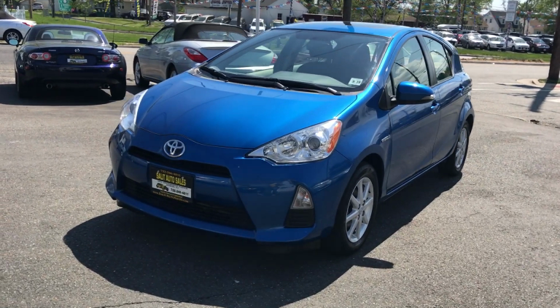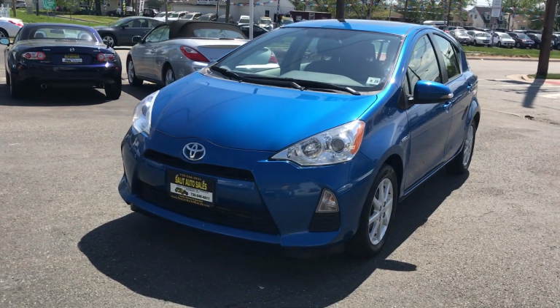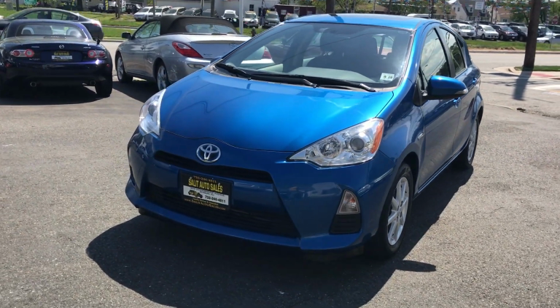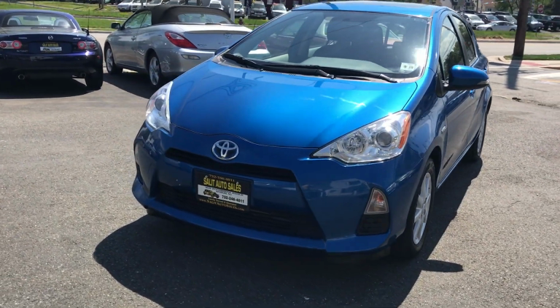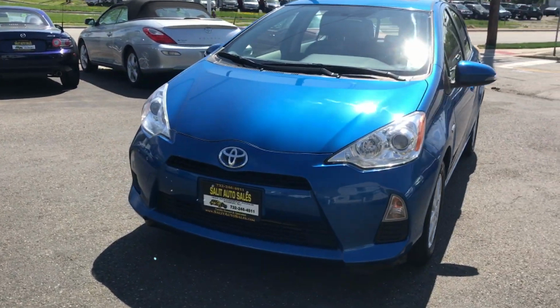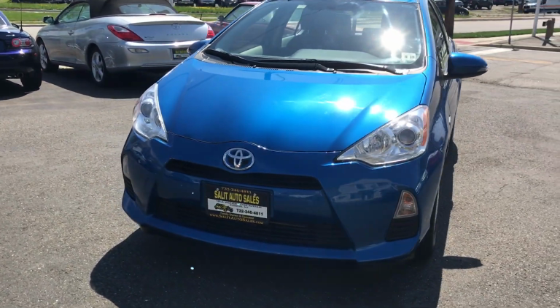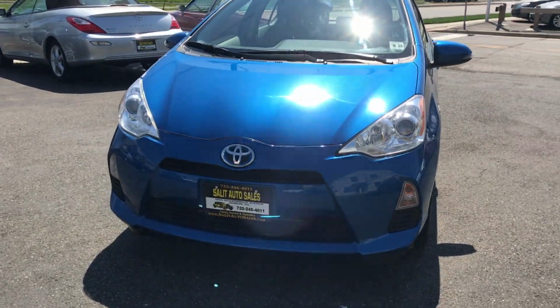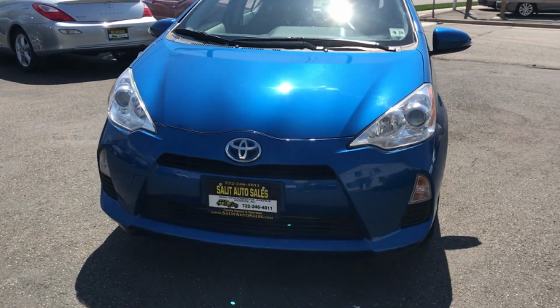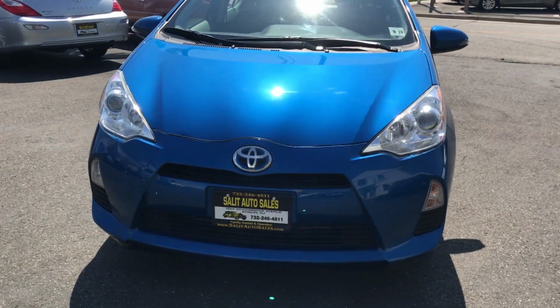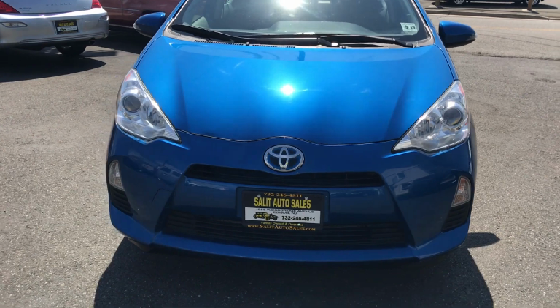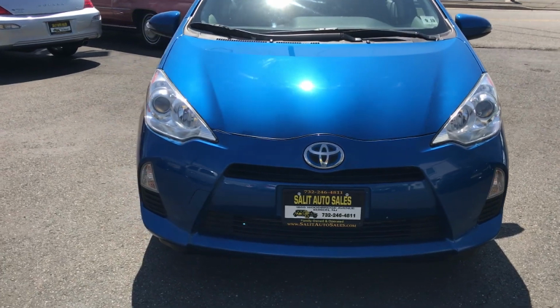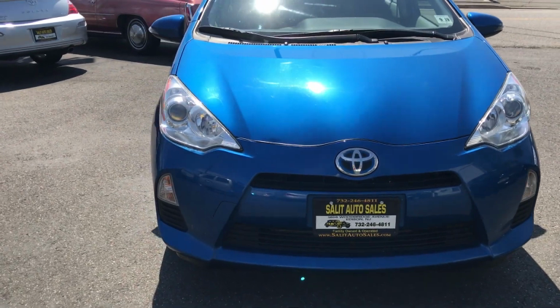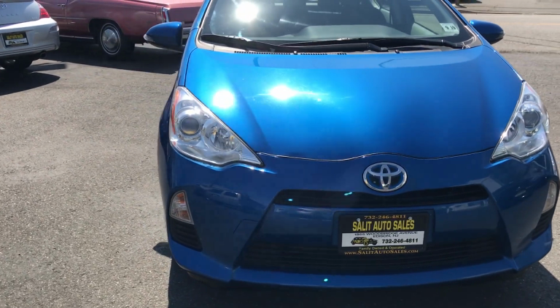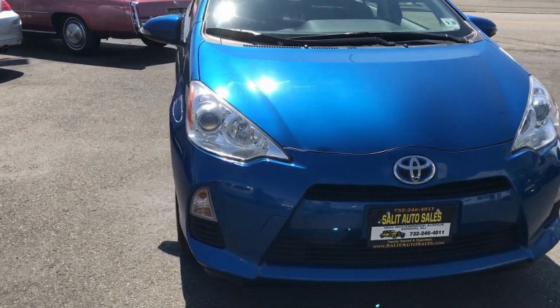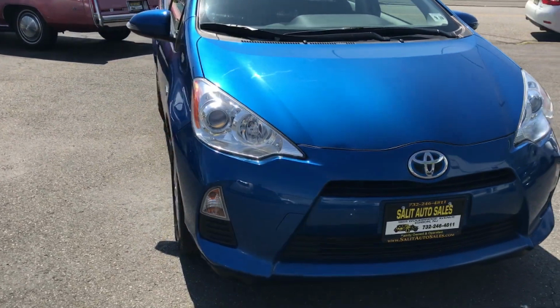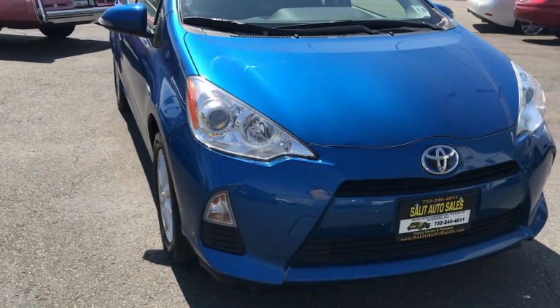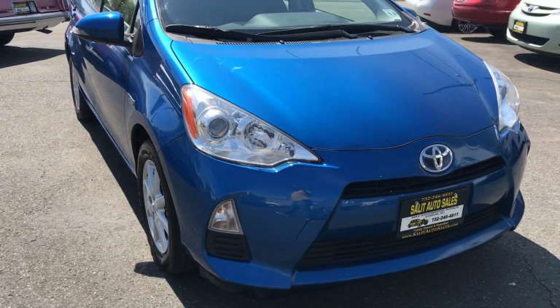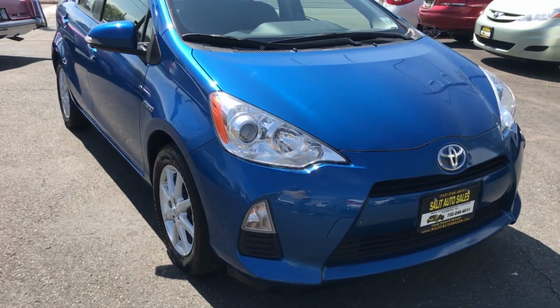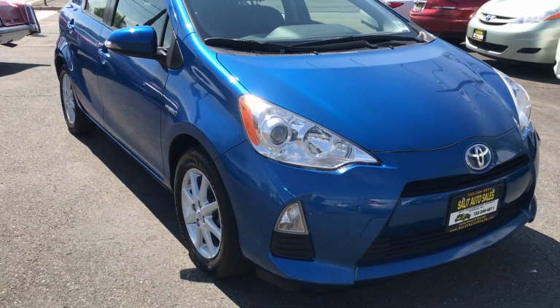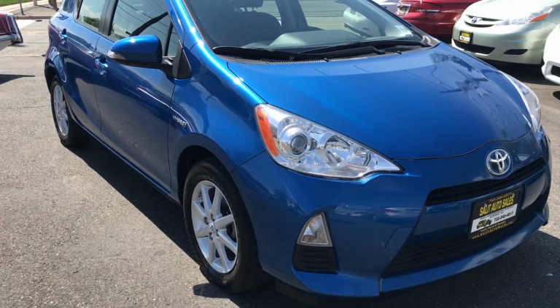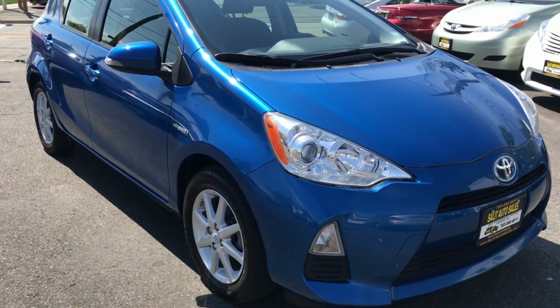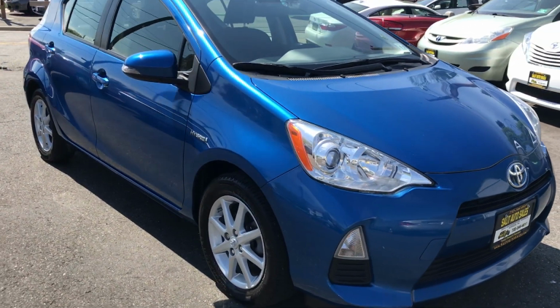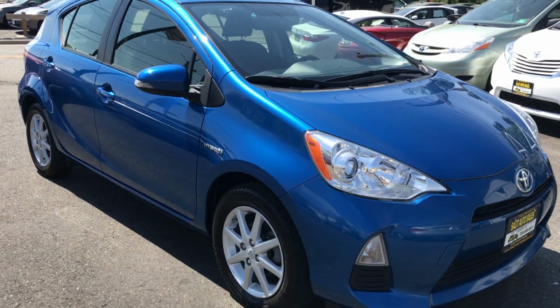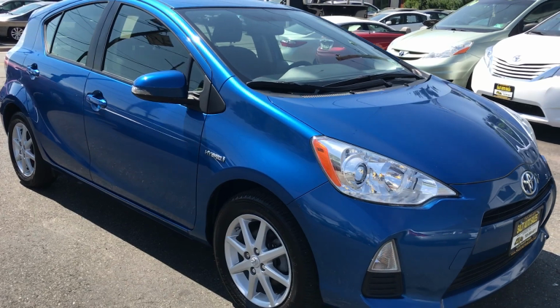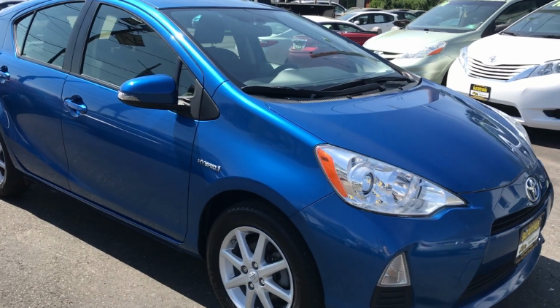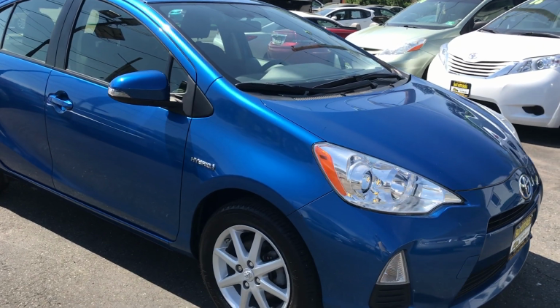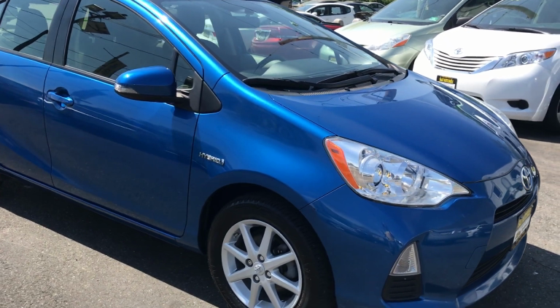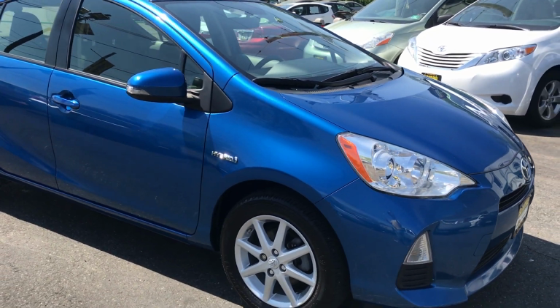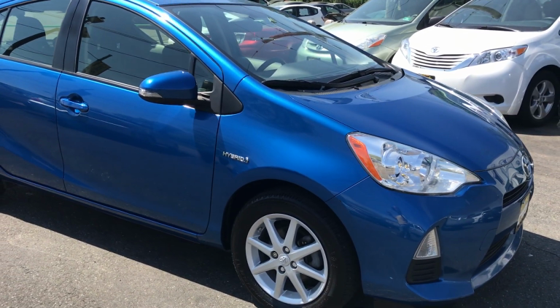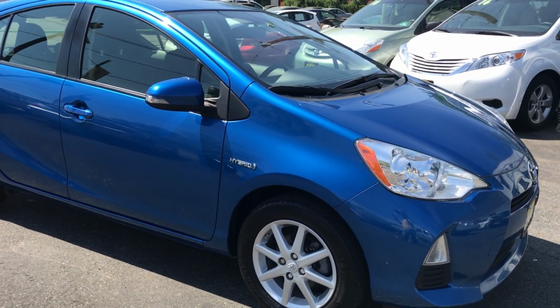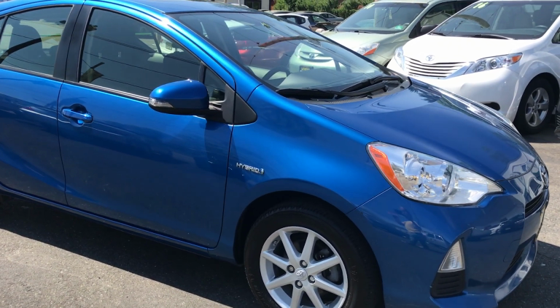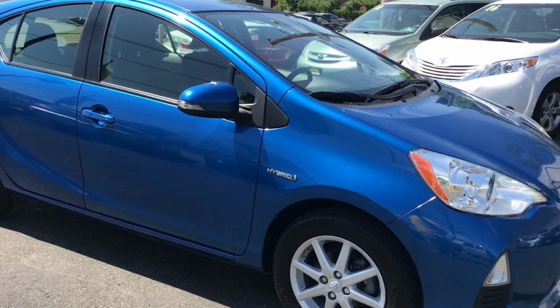Thank you for taking some time out of your day to watch my video, I do appreciate it. So I won't take up any more time — let's get started. I am showing you a 2014 Toyota Prius C.